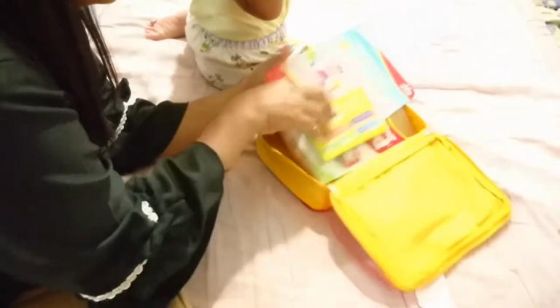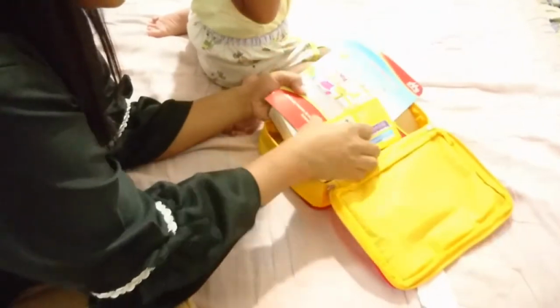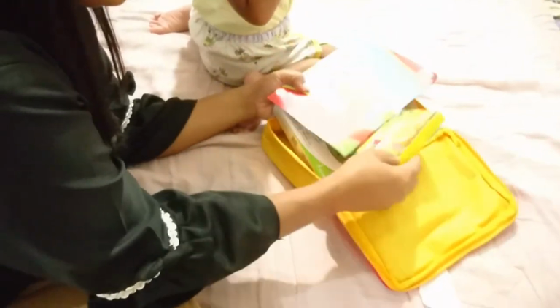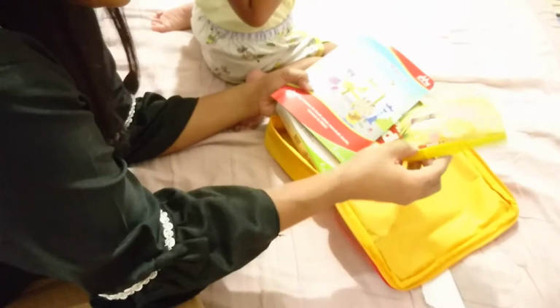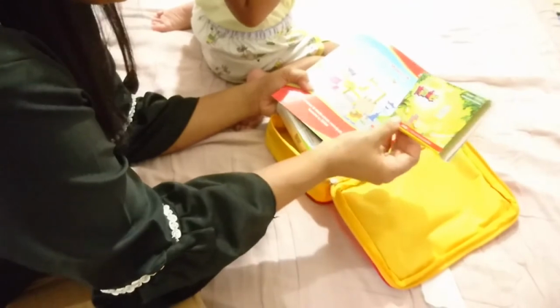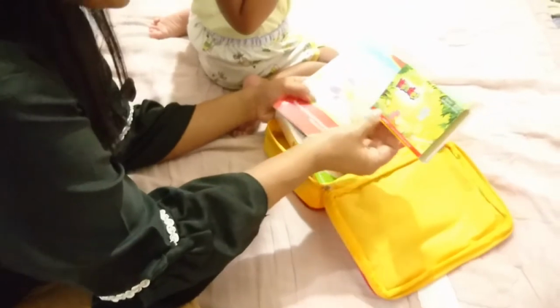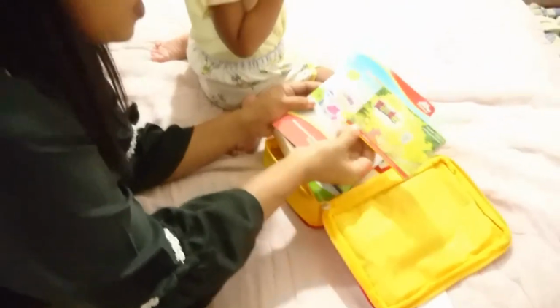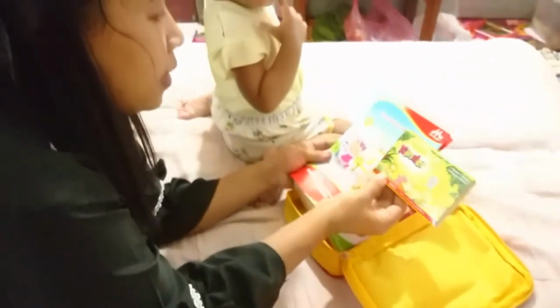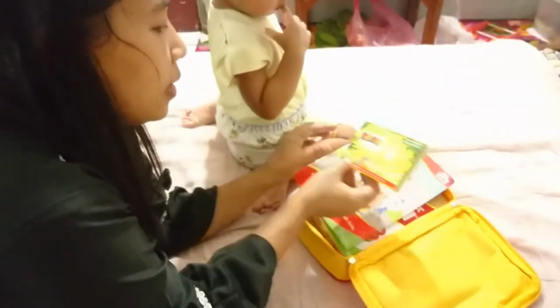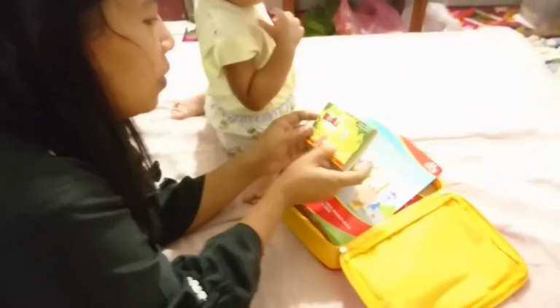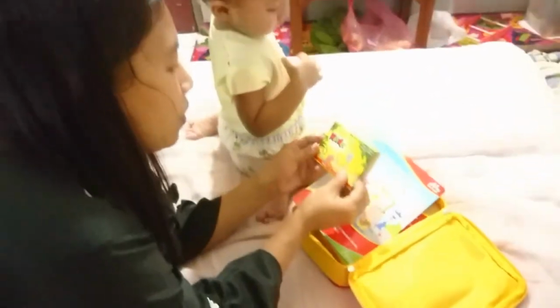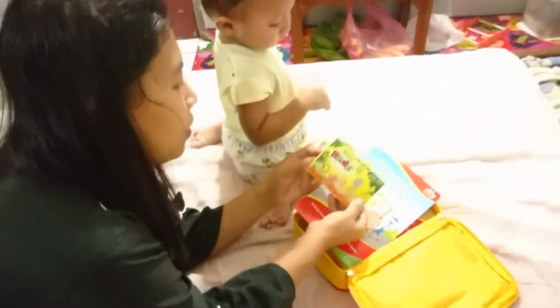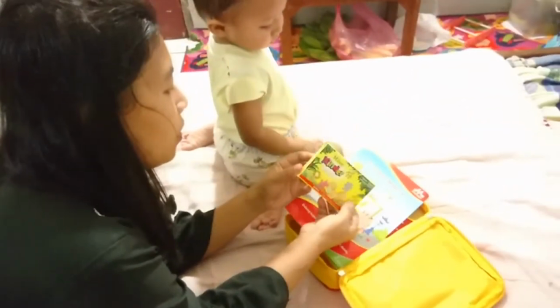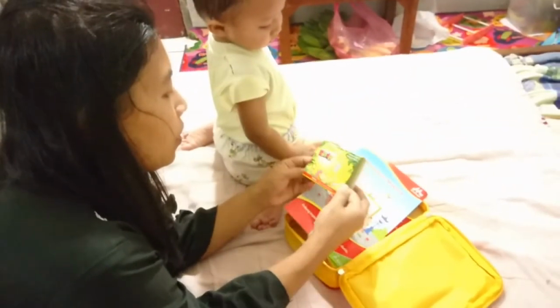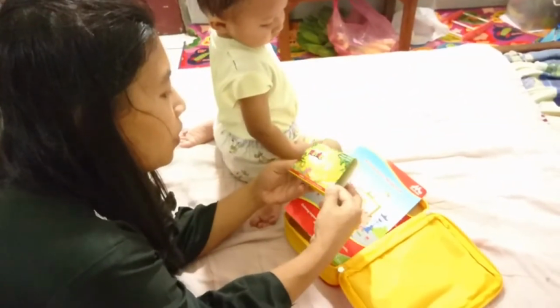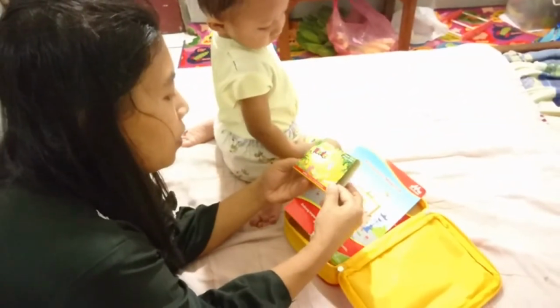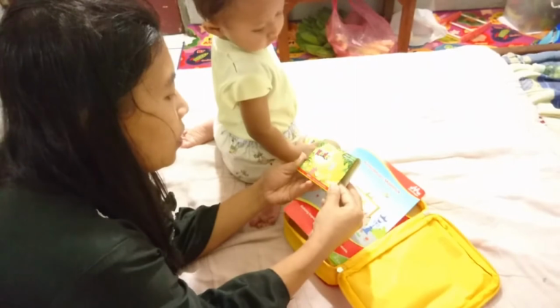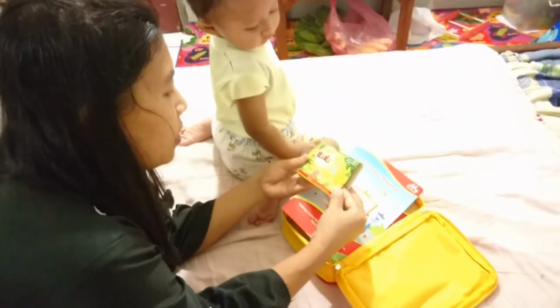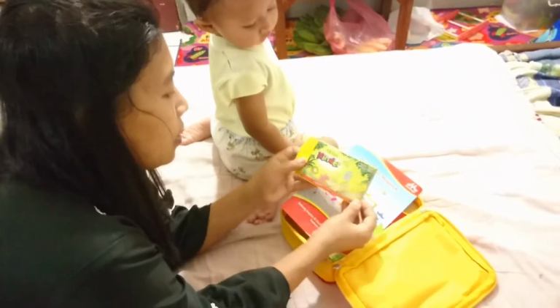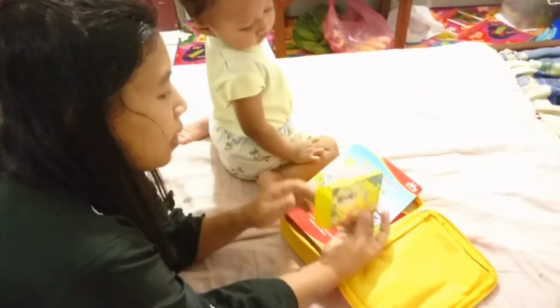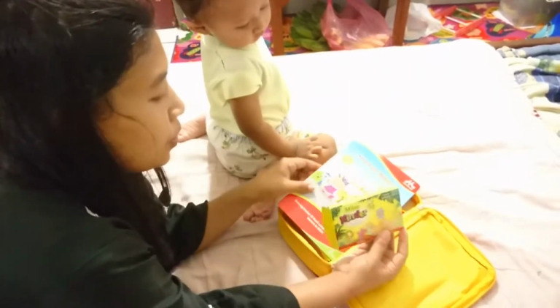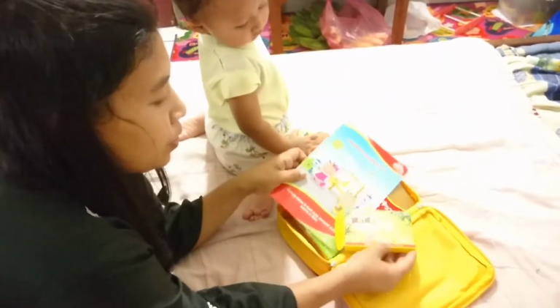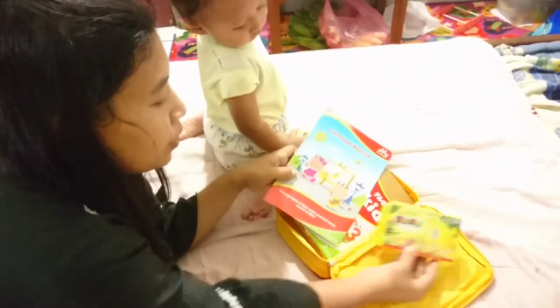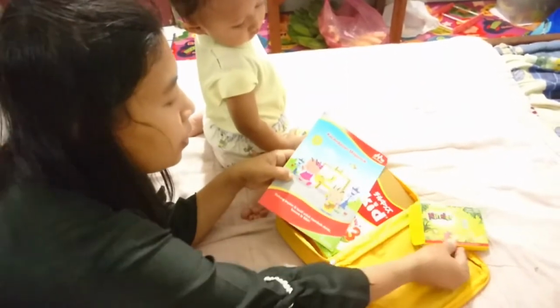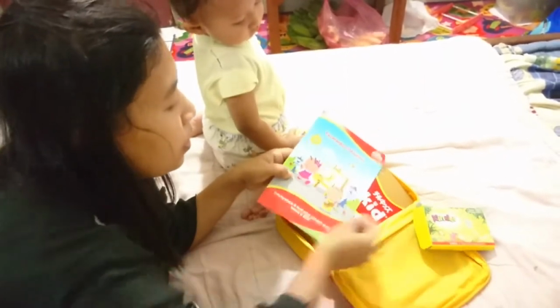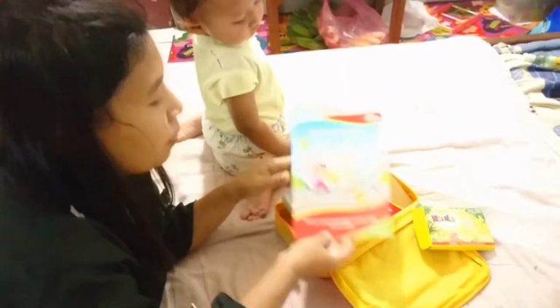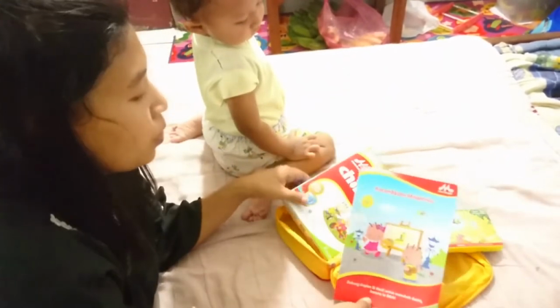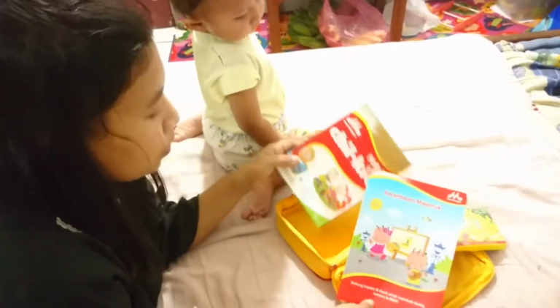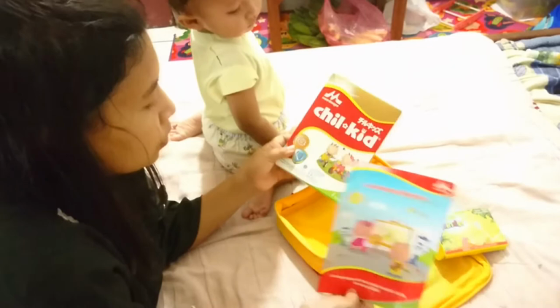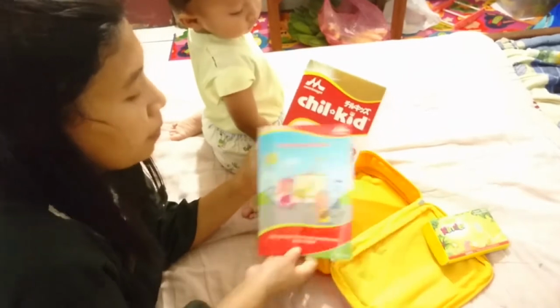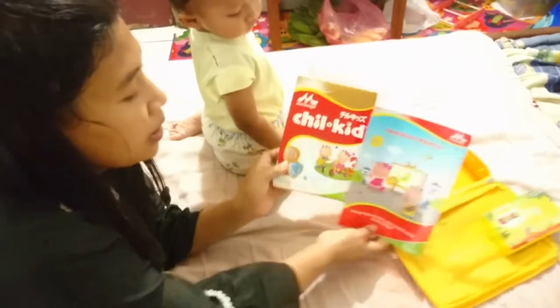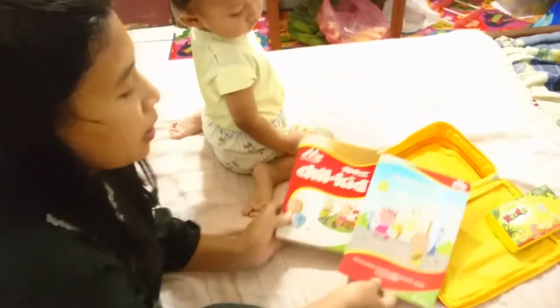Biskuit apa ini Ma? Biskuit. Buku tulis. Buku tentang kemajemukan anak. Dan tas.